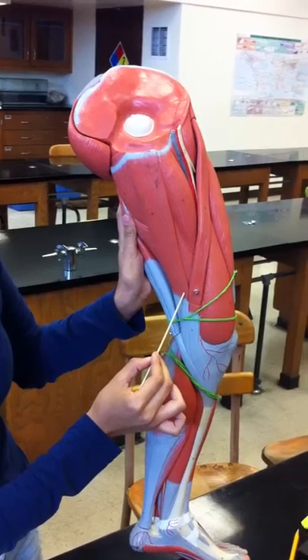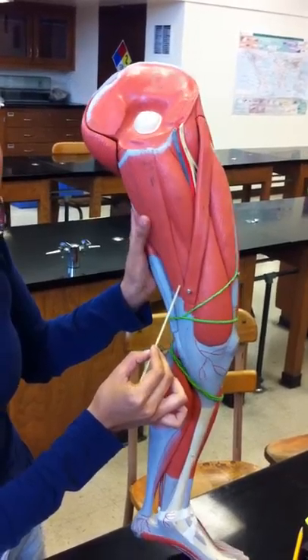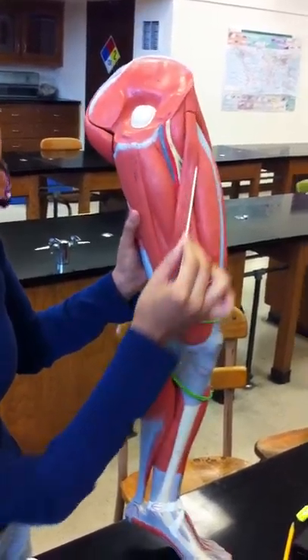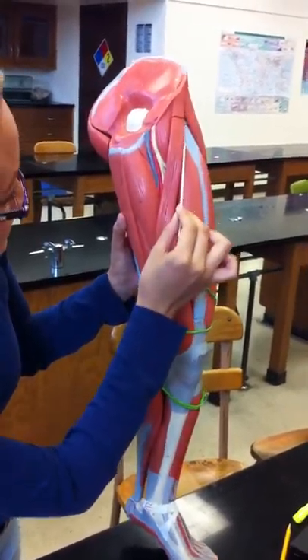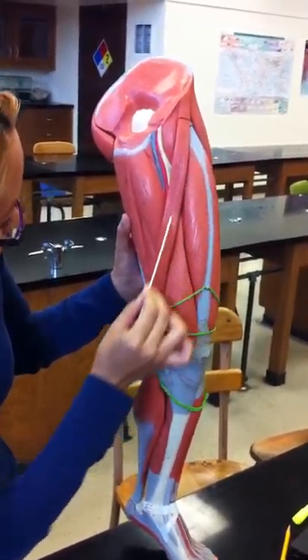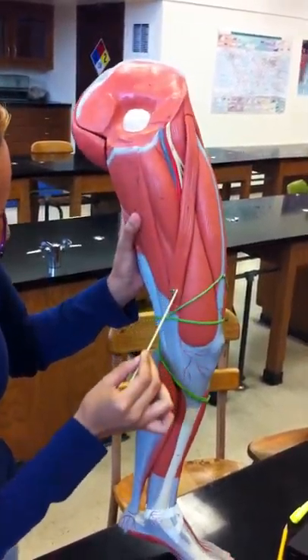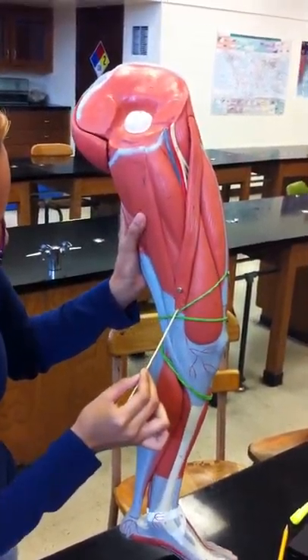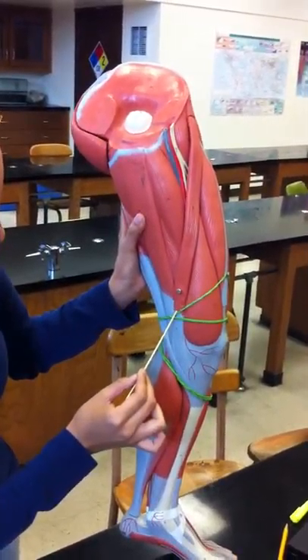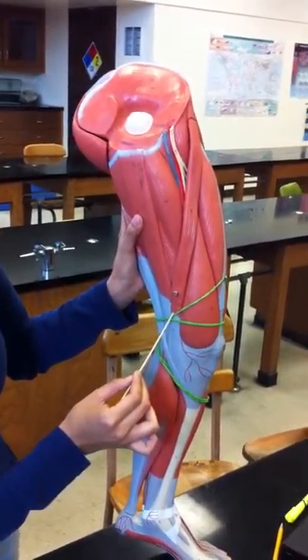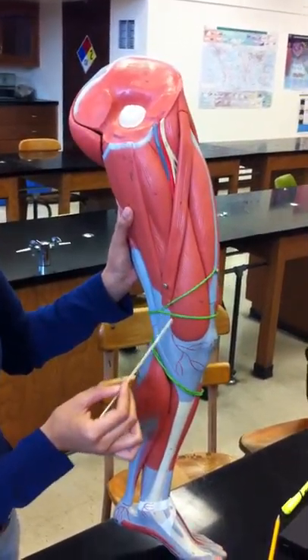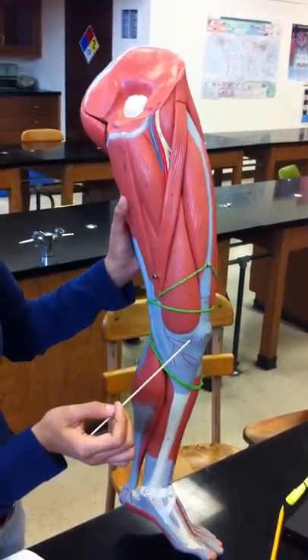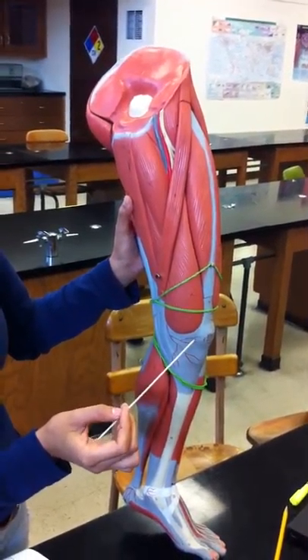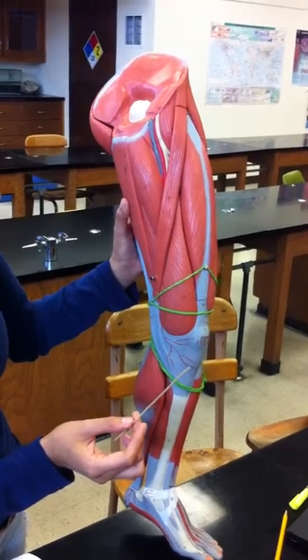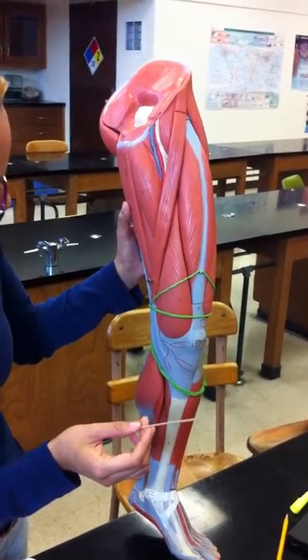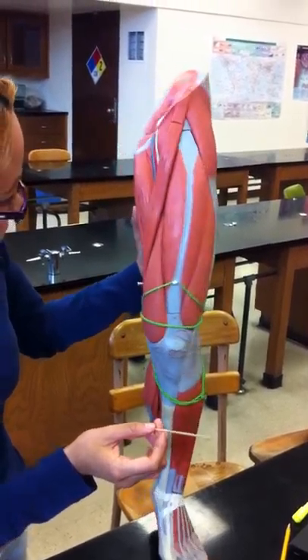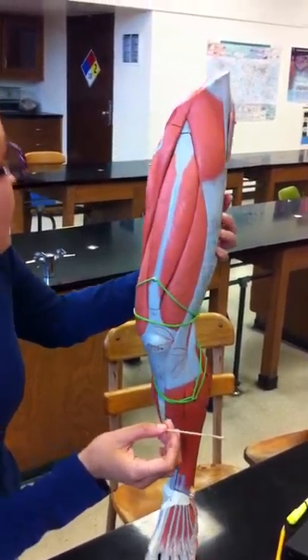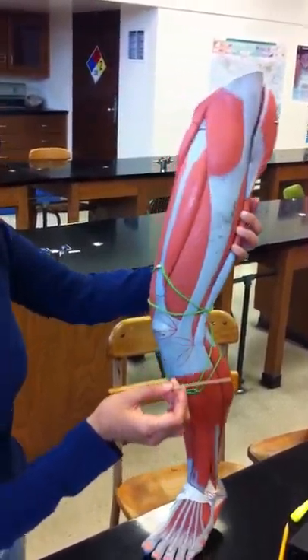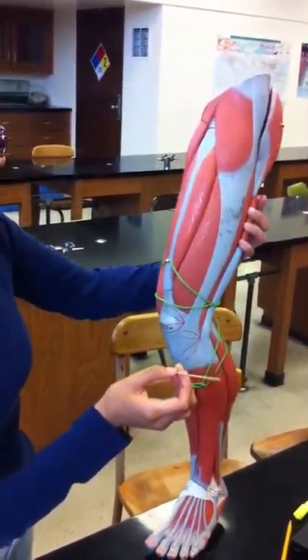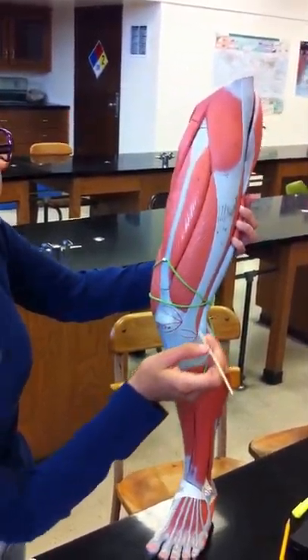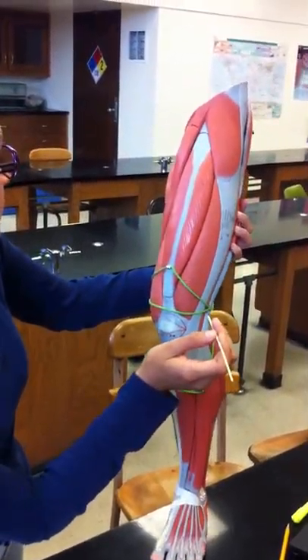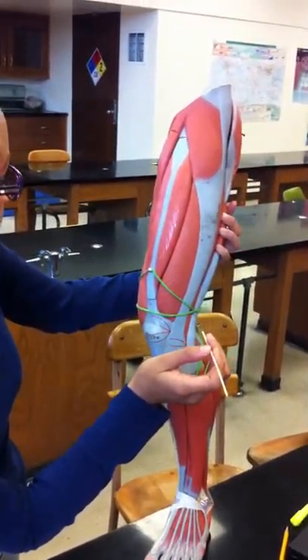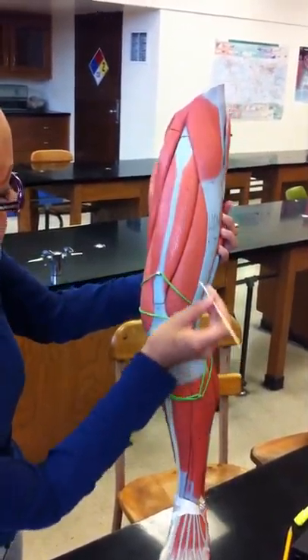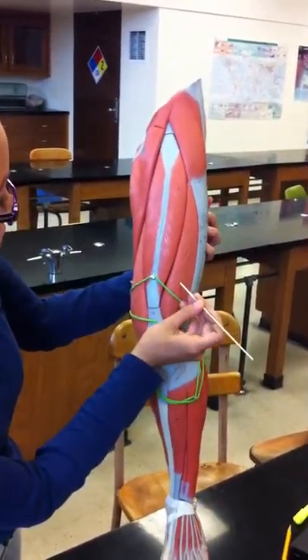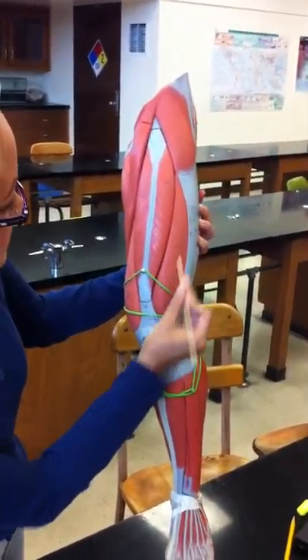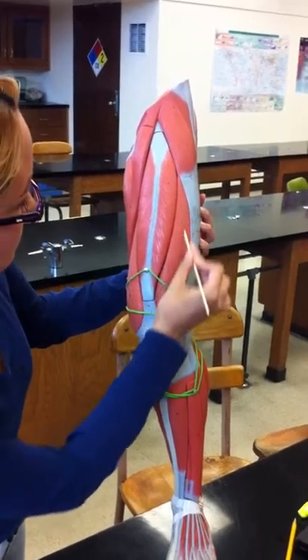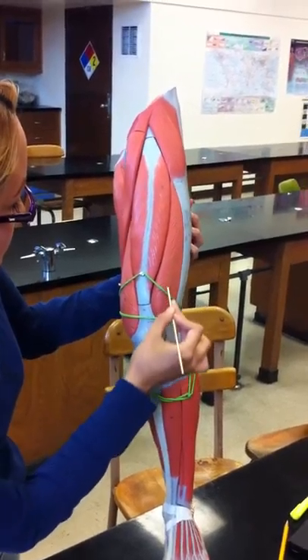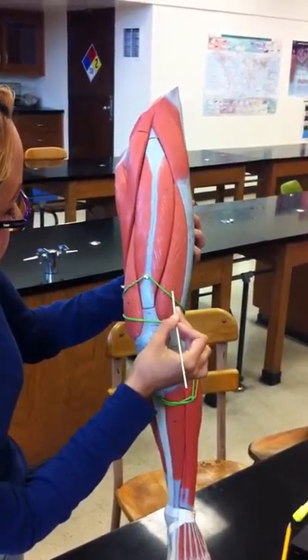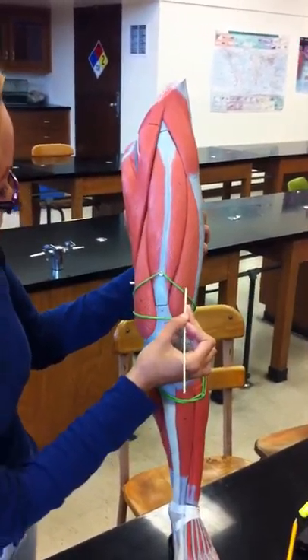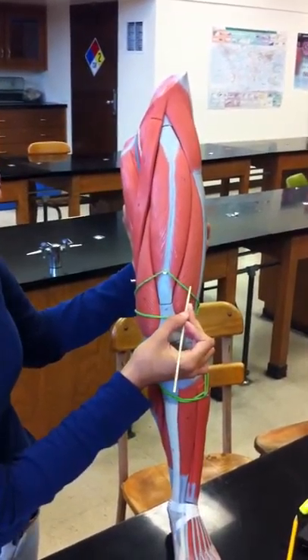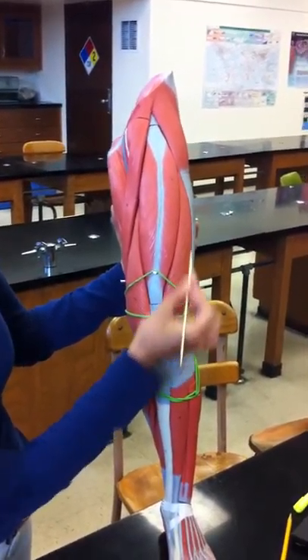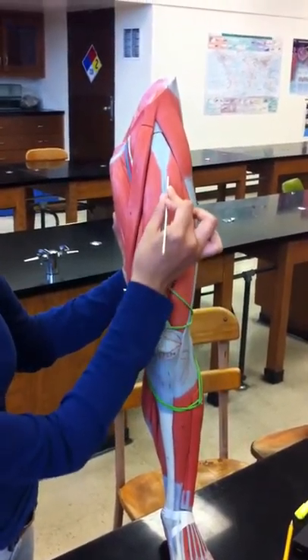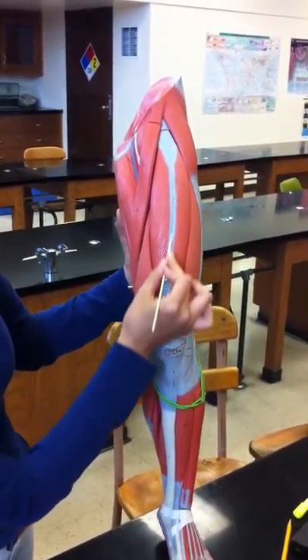Sartorius — it's going to be this long one. And then we have the vastus lateralis — it's going to be this one. And rectus femoris — this one right here.